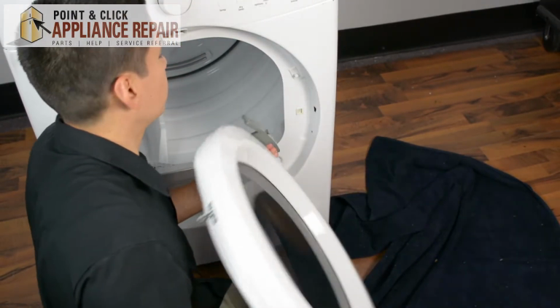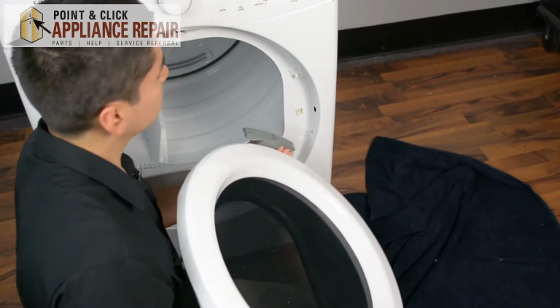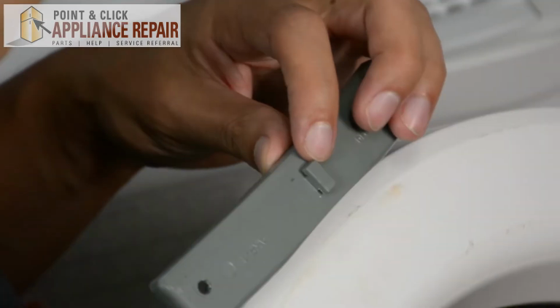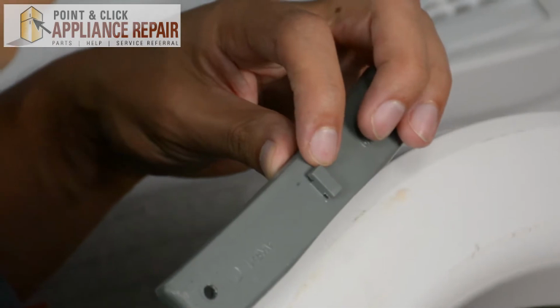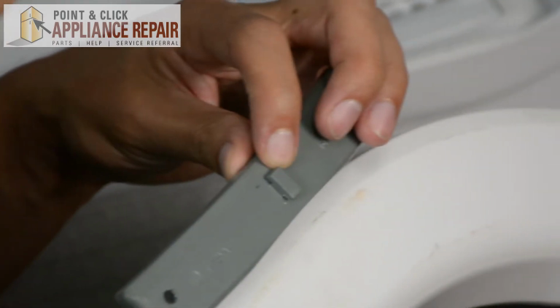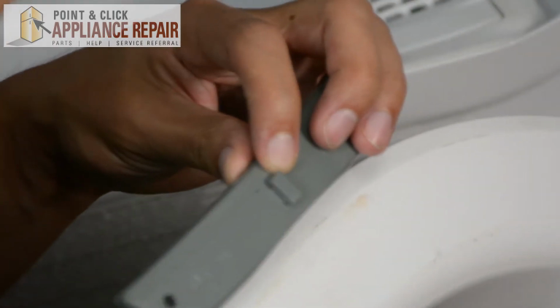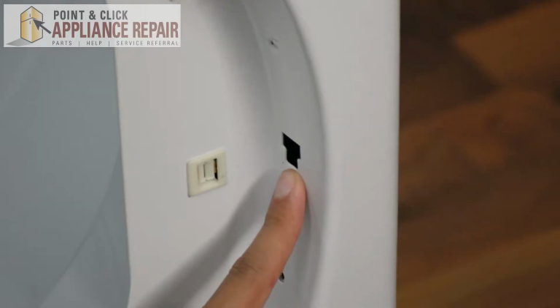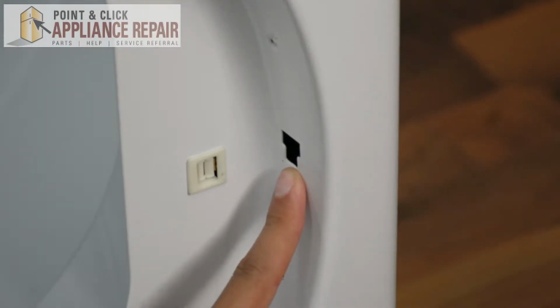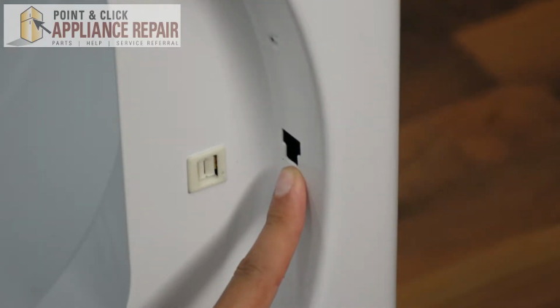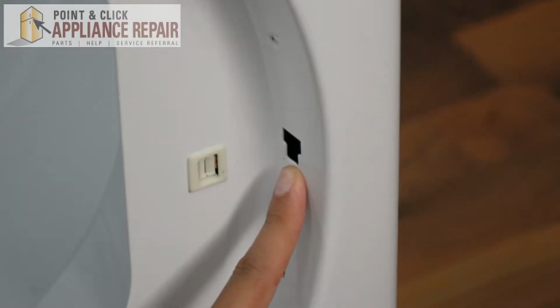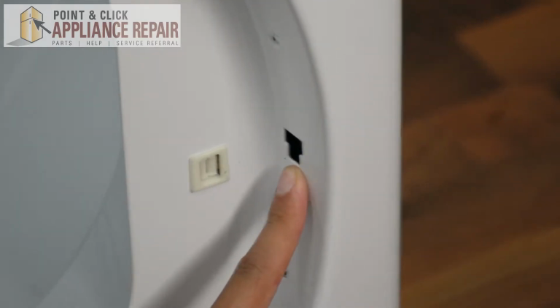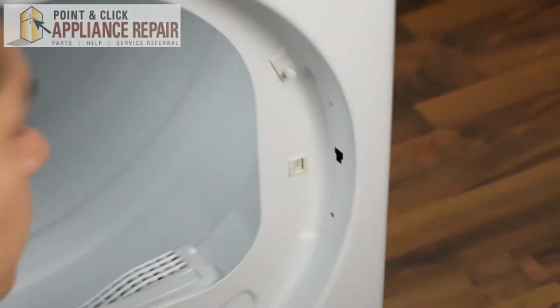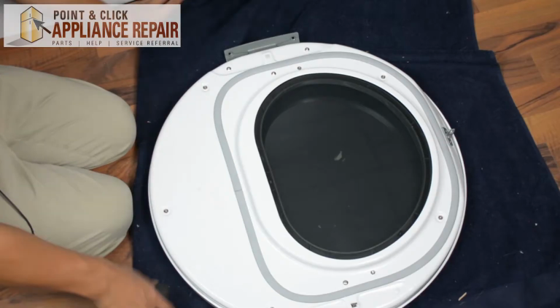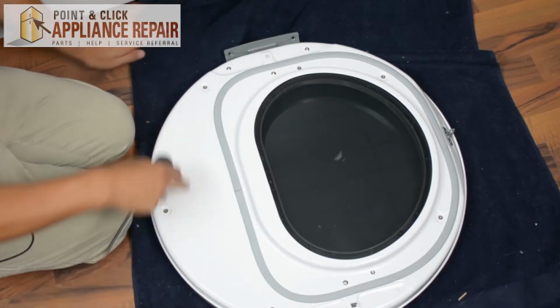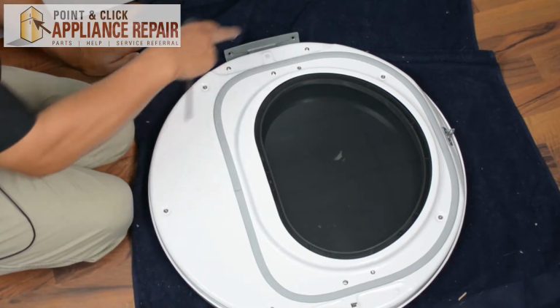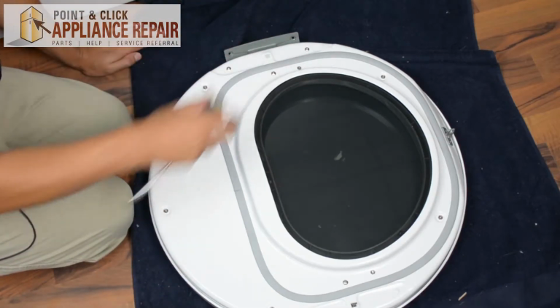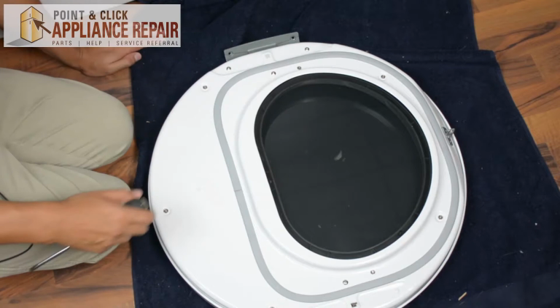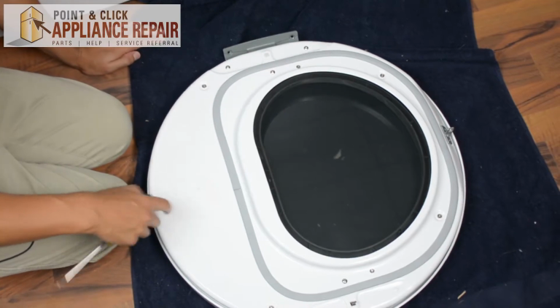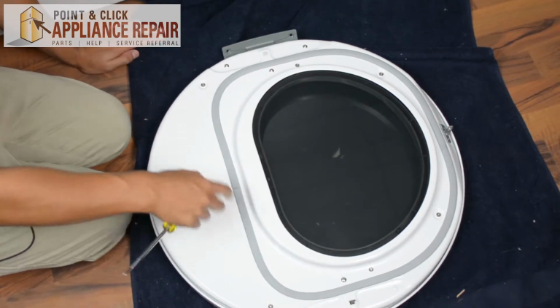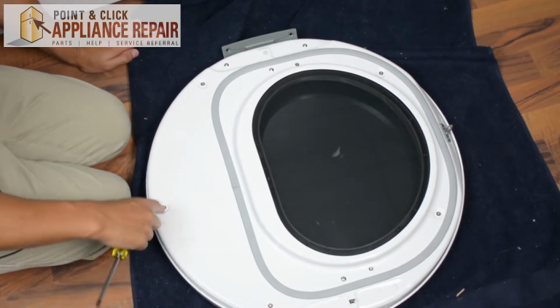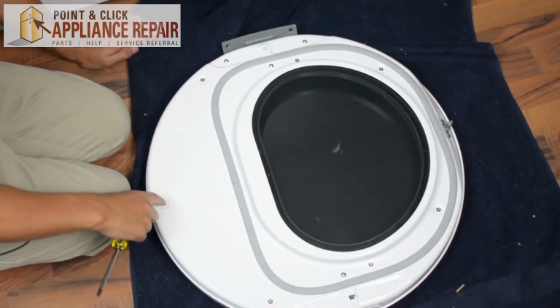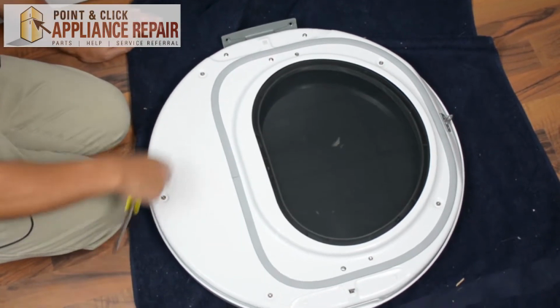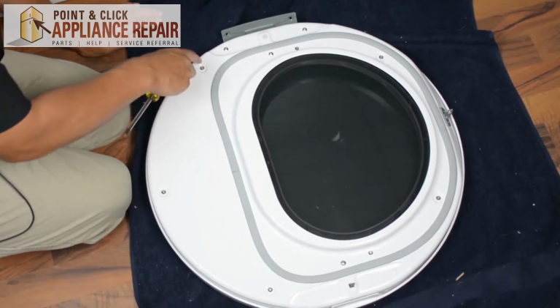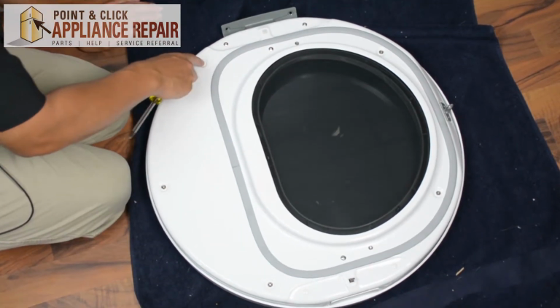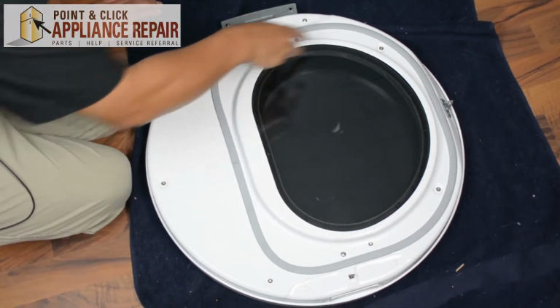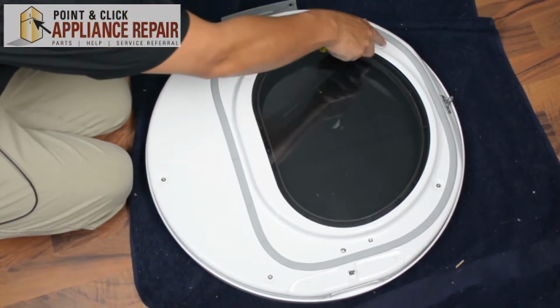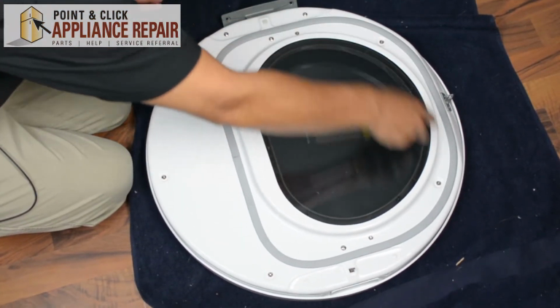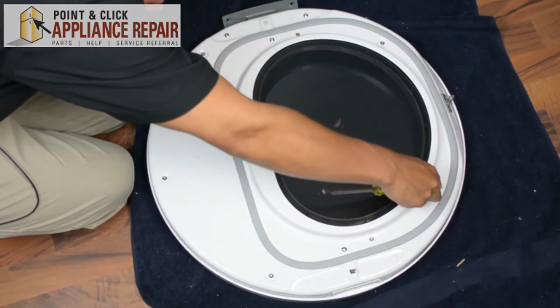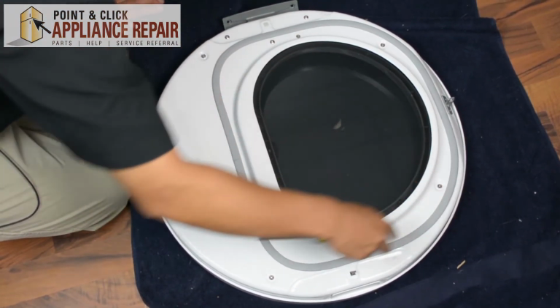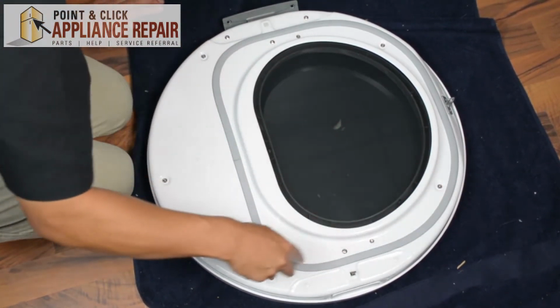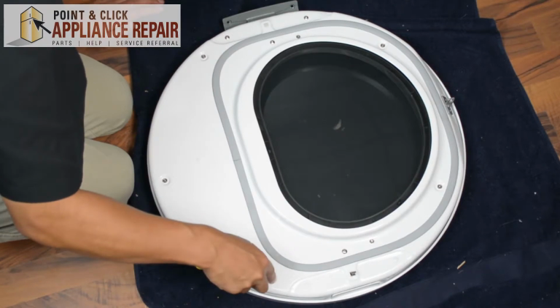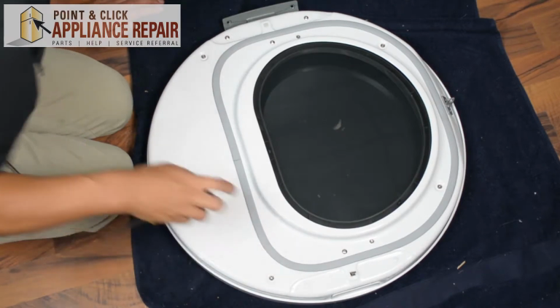This piece right here fits nicely into that hole. So now we need to take the door apart, and to get it apart we're going to take out the five screws around the perimeter.